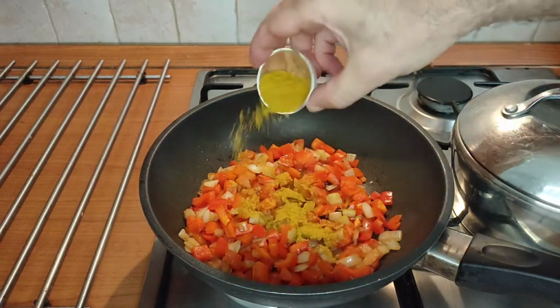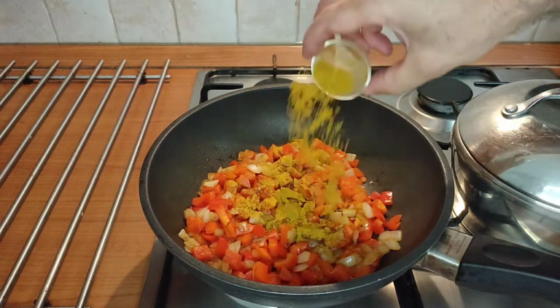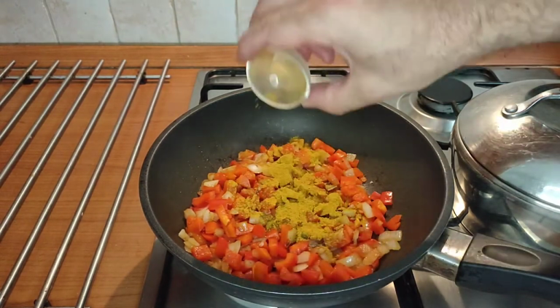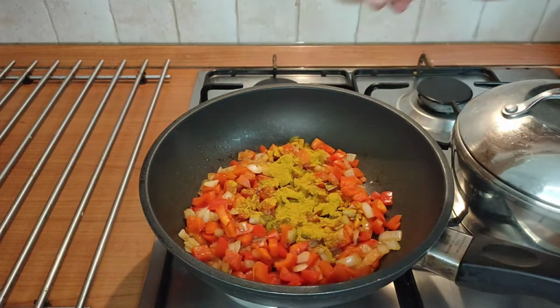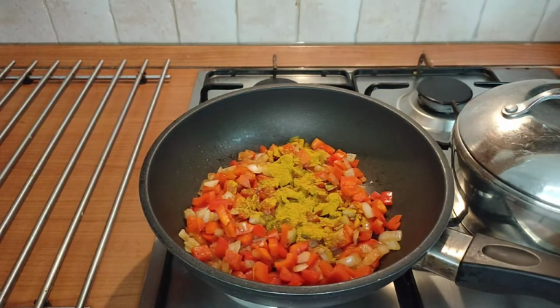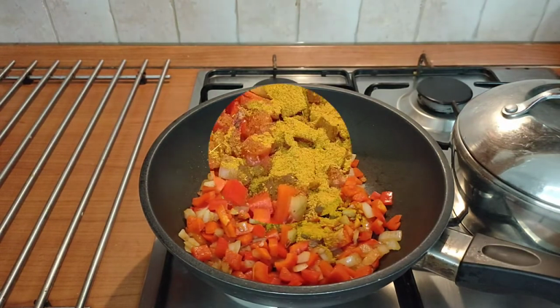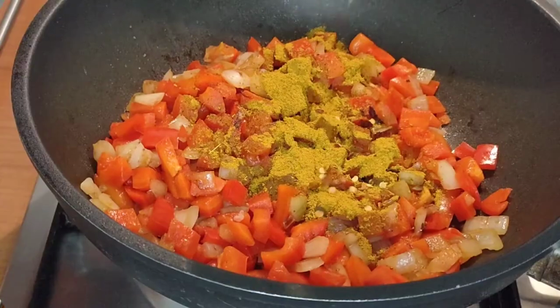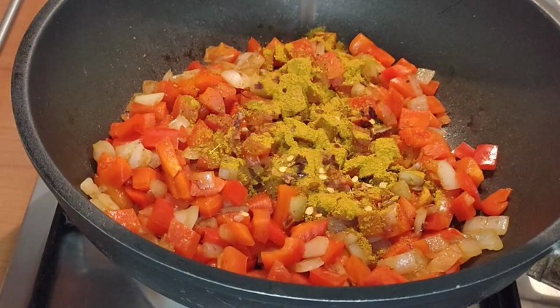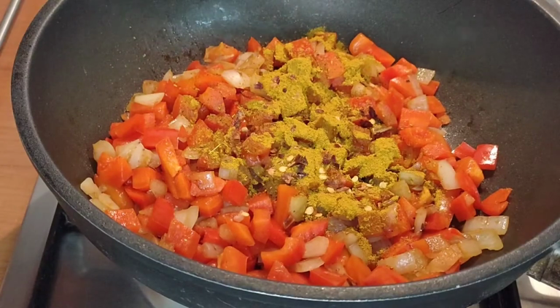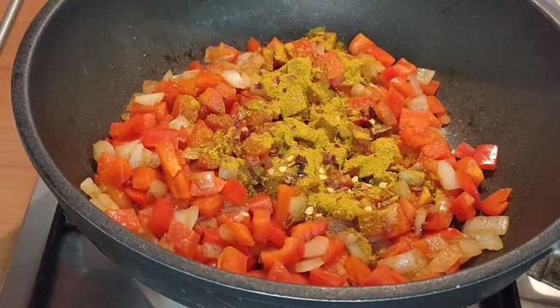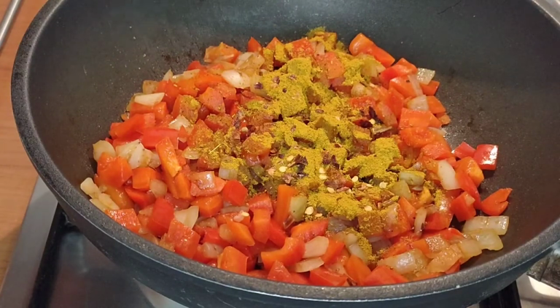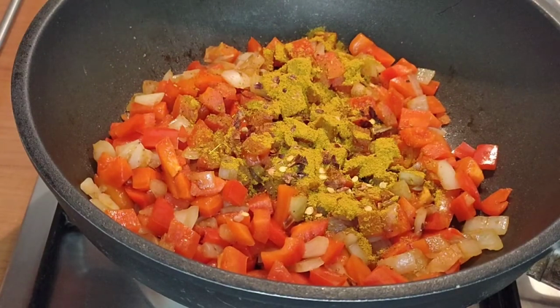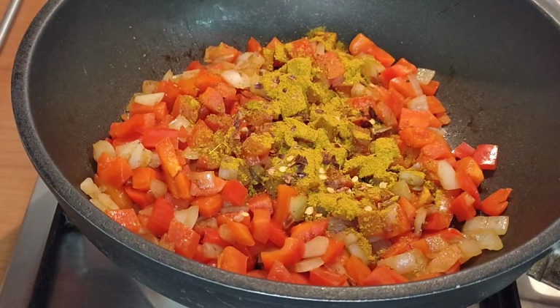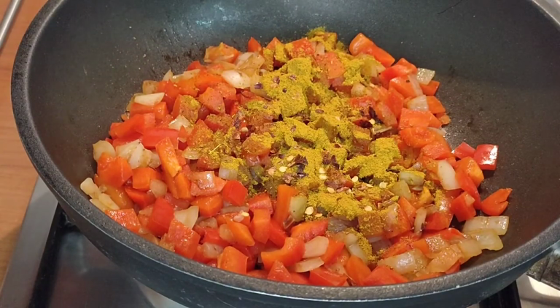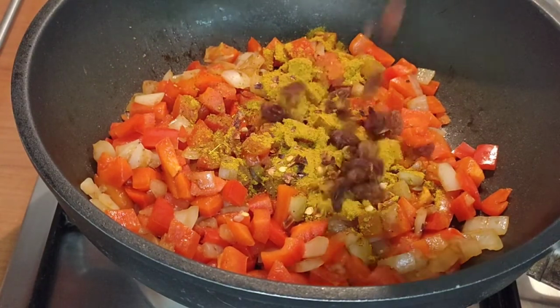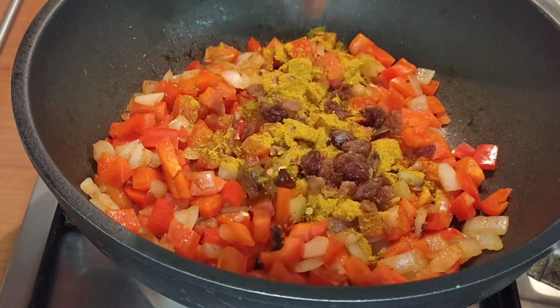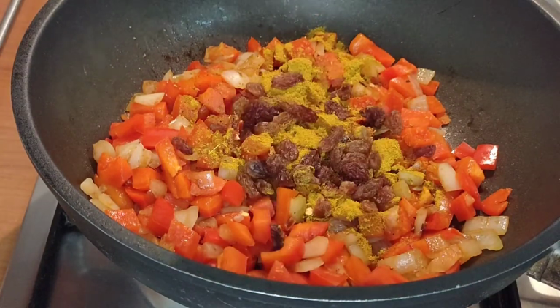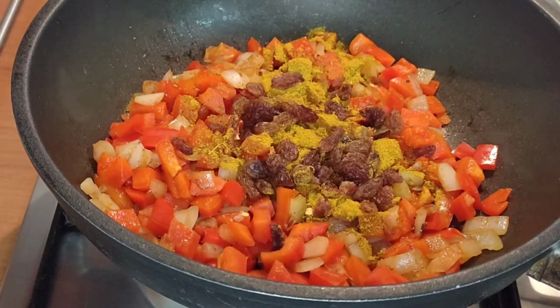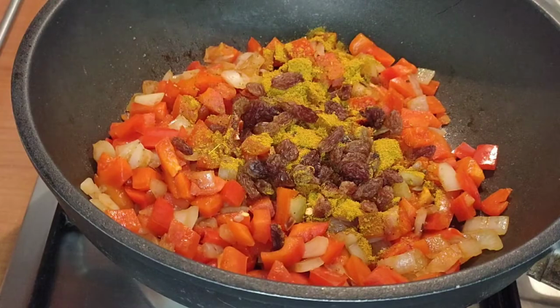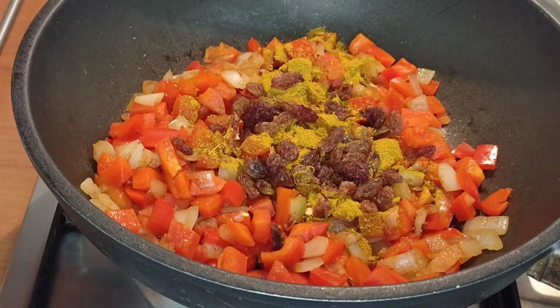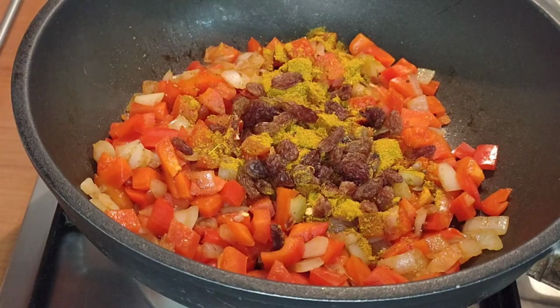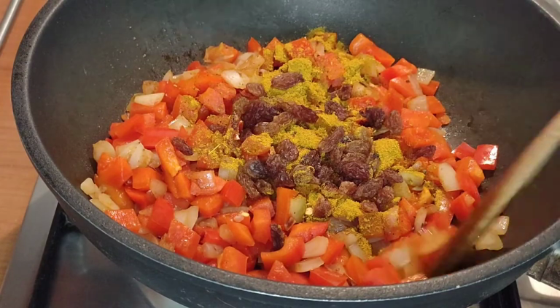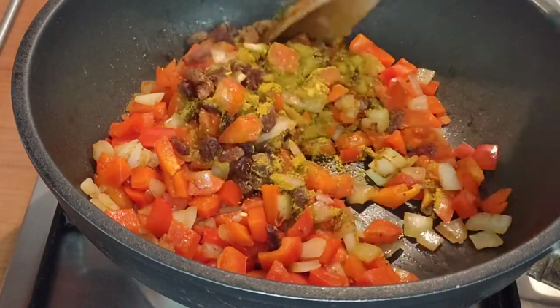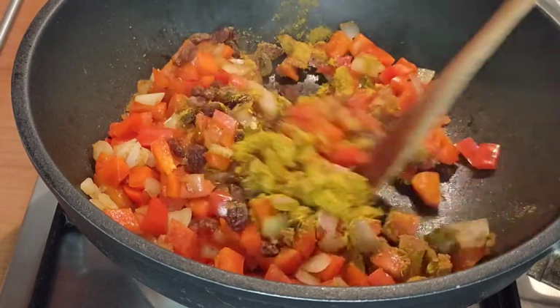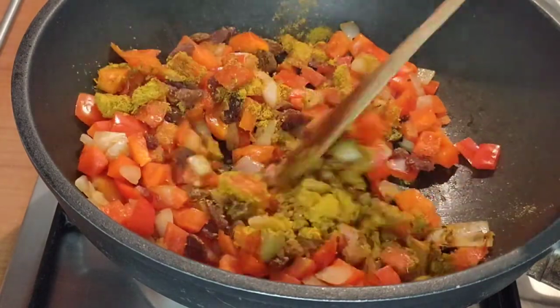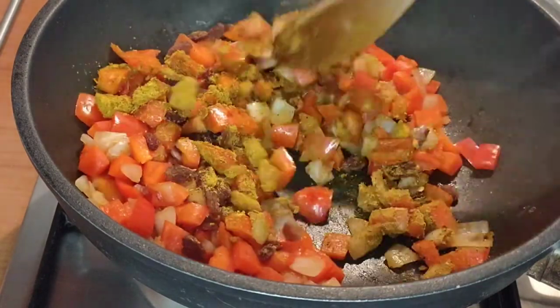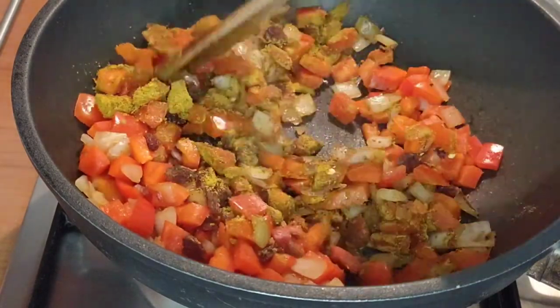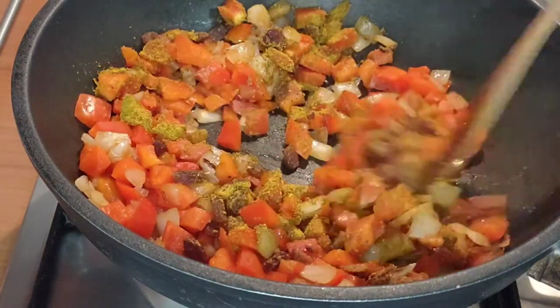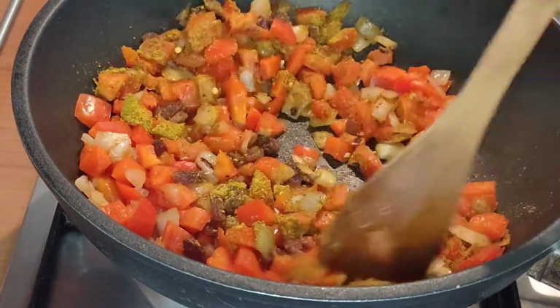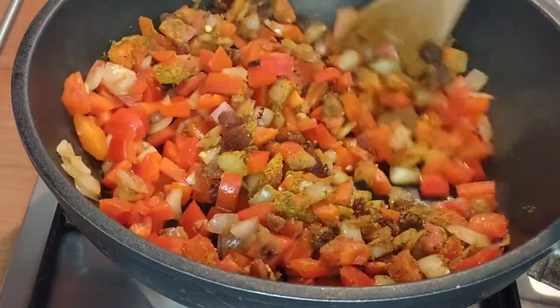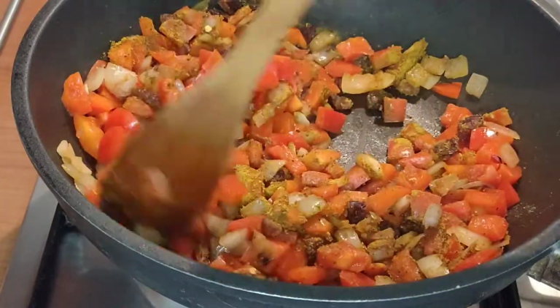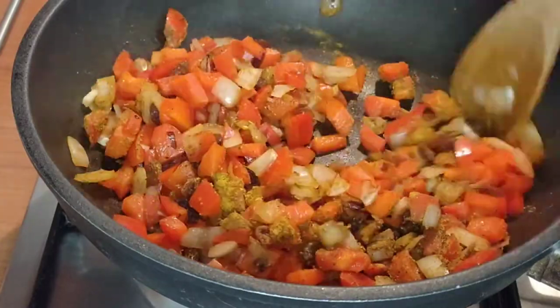After about five minutes of cooking we're going to add a good tablespoonful of Ras Al Hanut spice, we're going to add some chili flakes and the raisins. We're going to stir these through and let them continue cooking for a further two or three minutes.